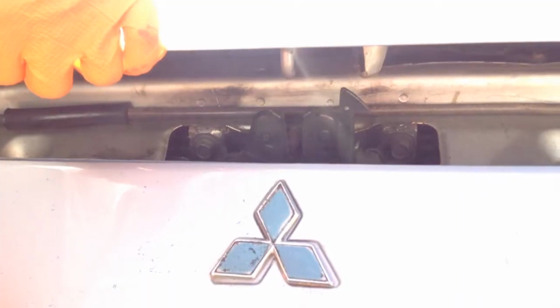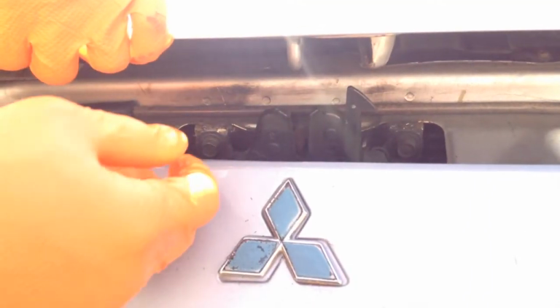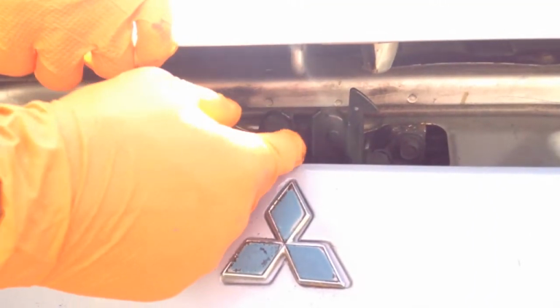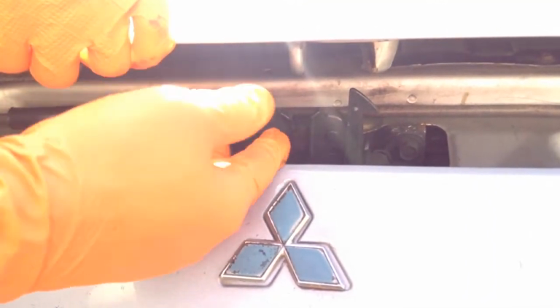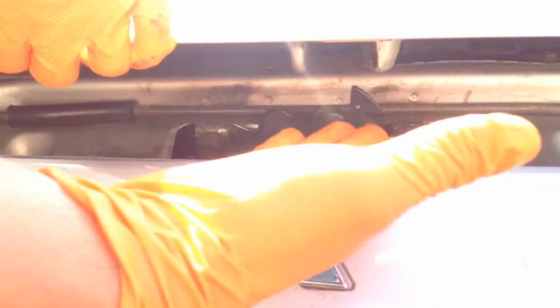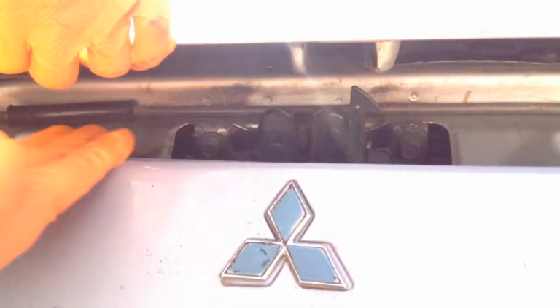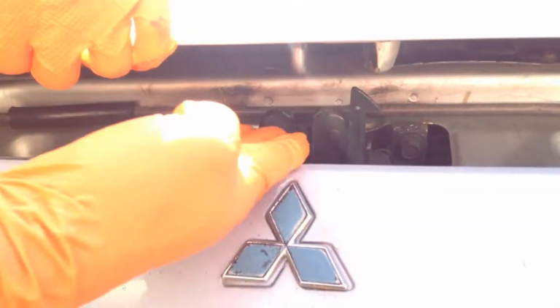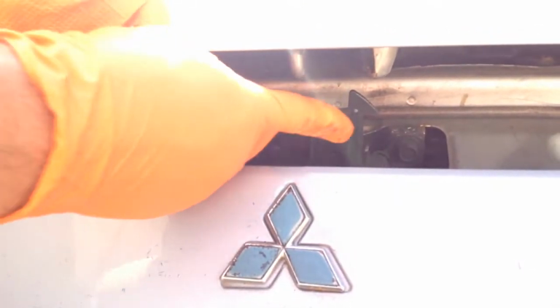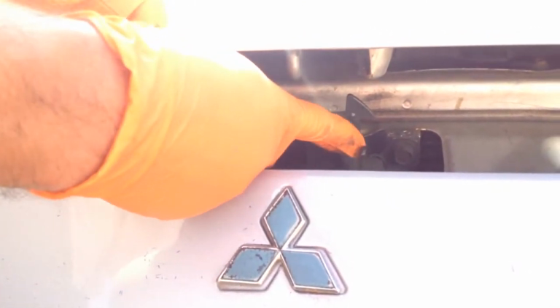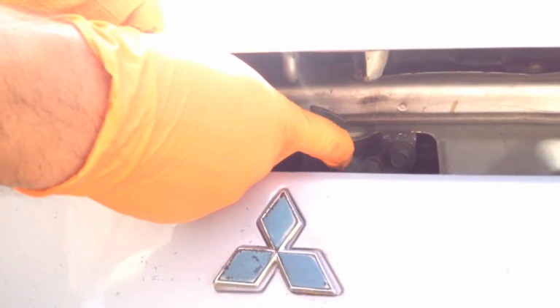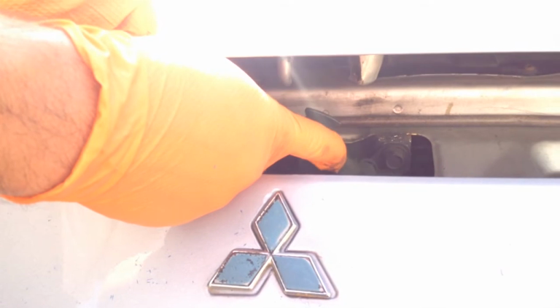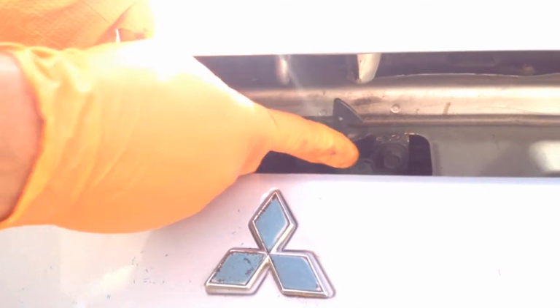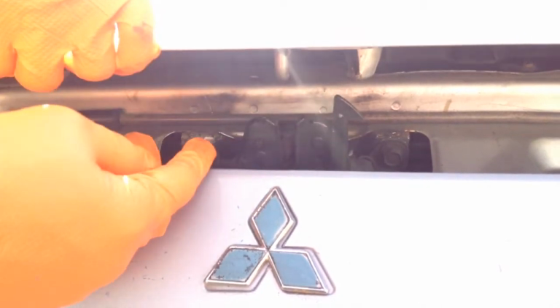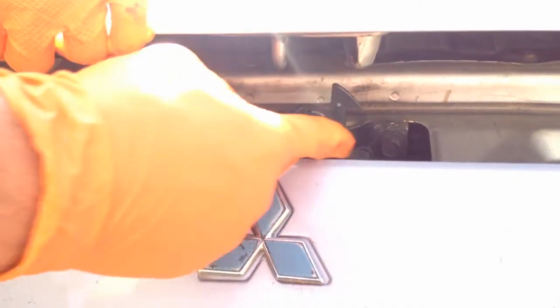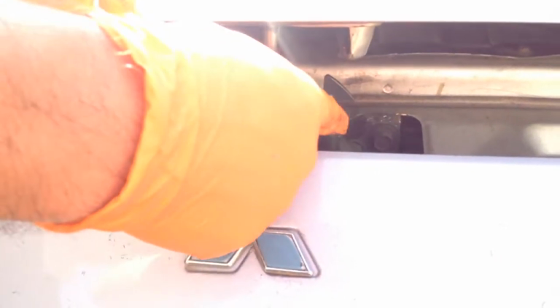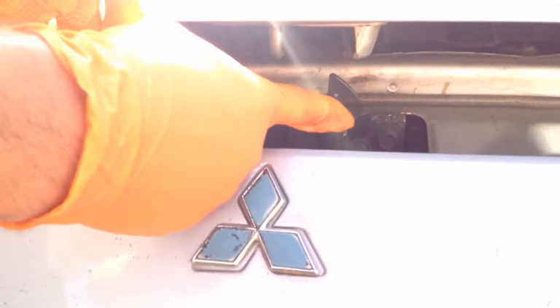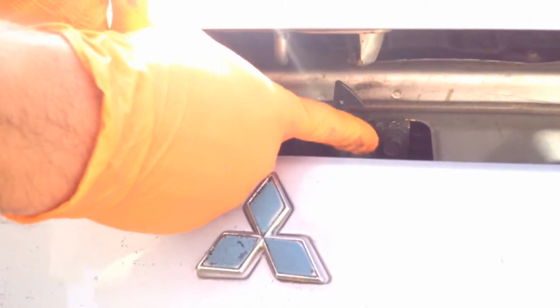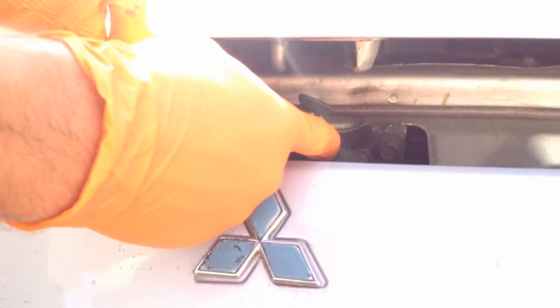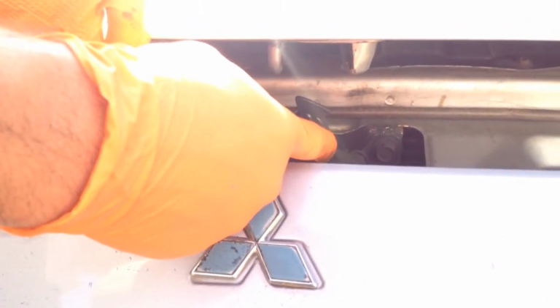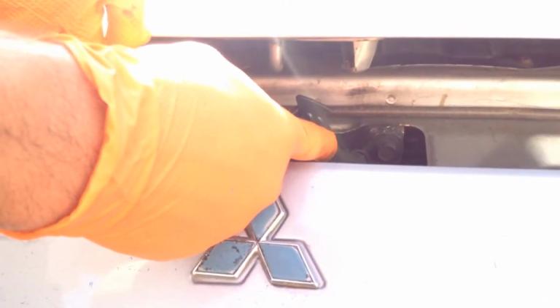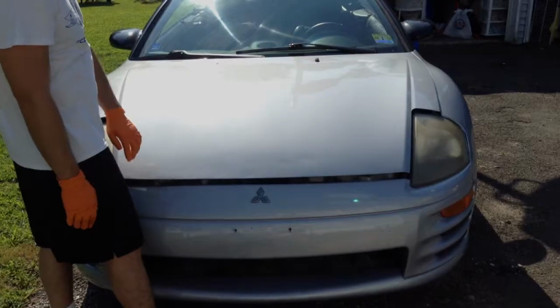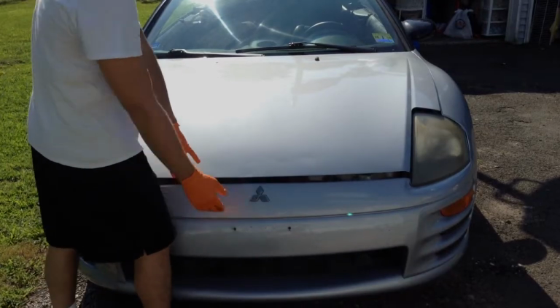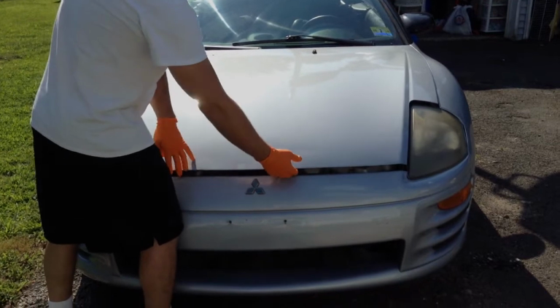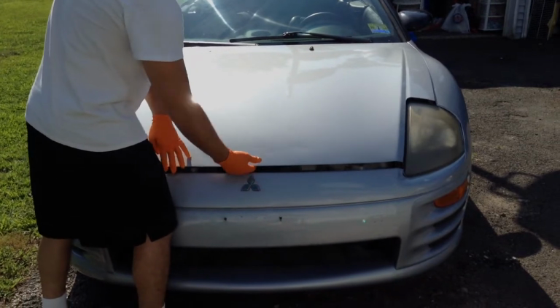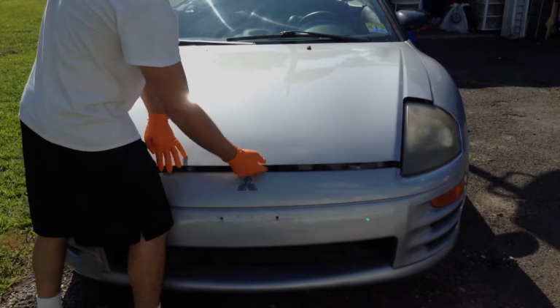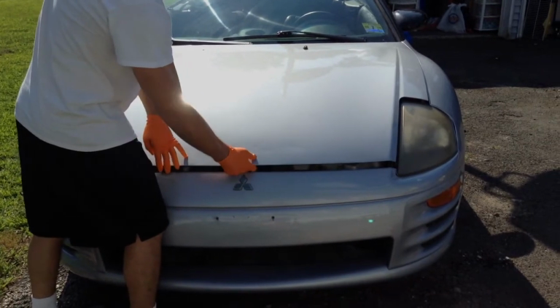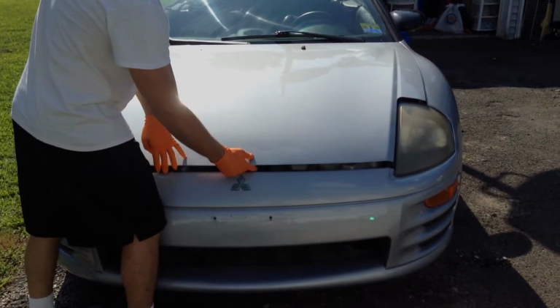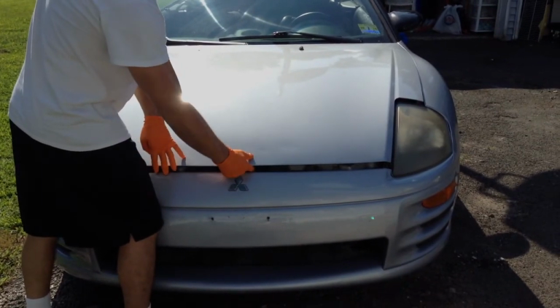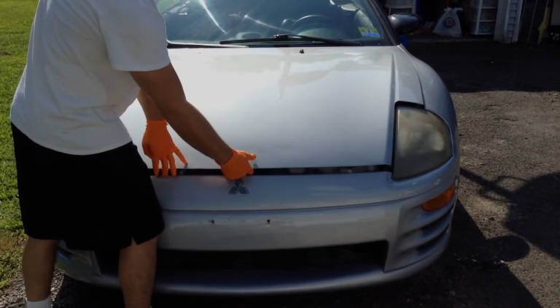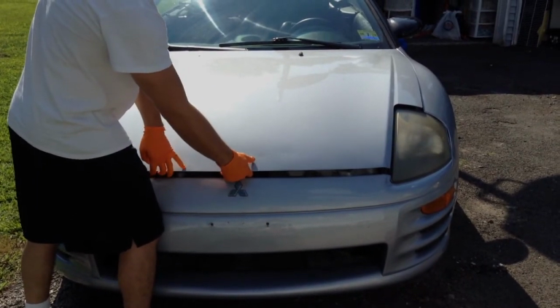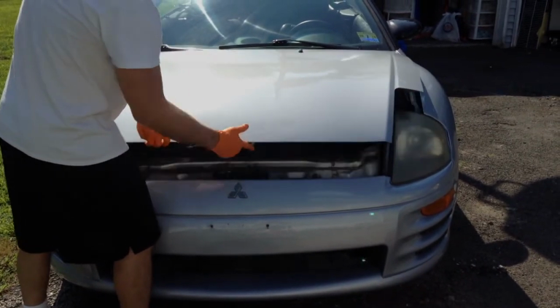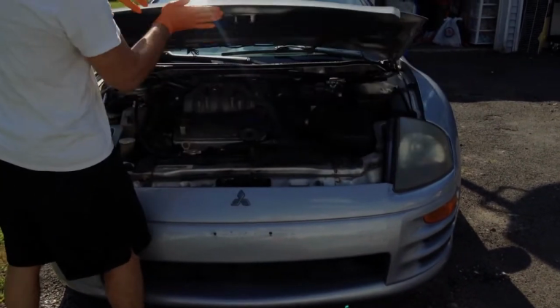The next step is to search underneath the hood and find the tab here. Once you find it, you're just going to pull it to the left. Pull on the tab to the left and then lift the hood.